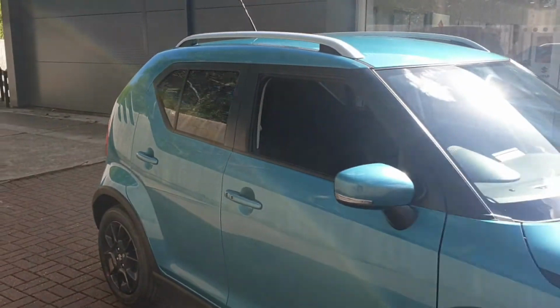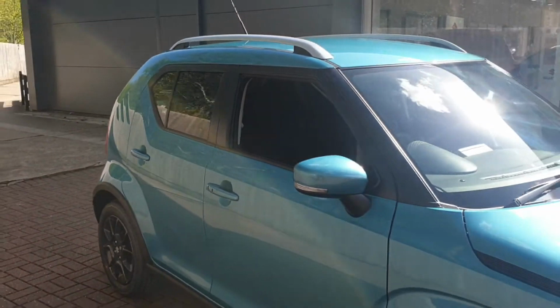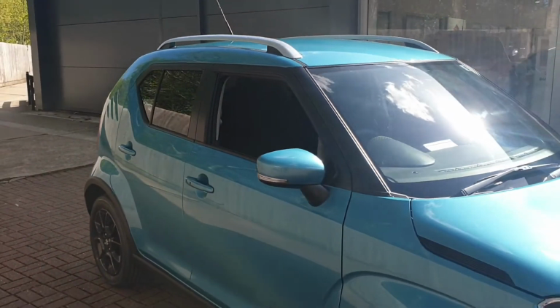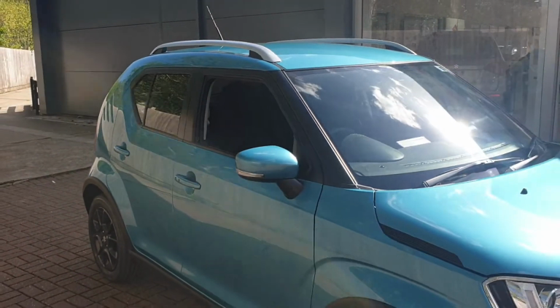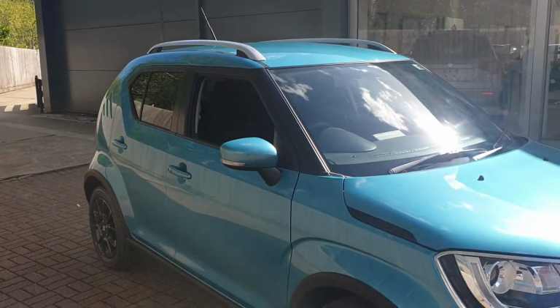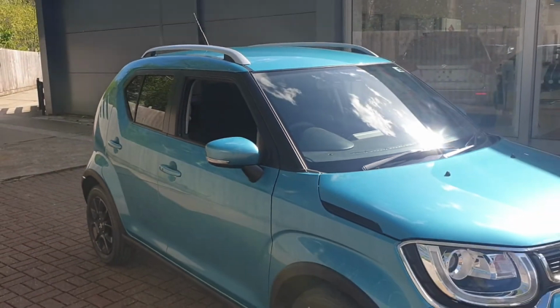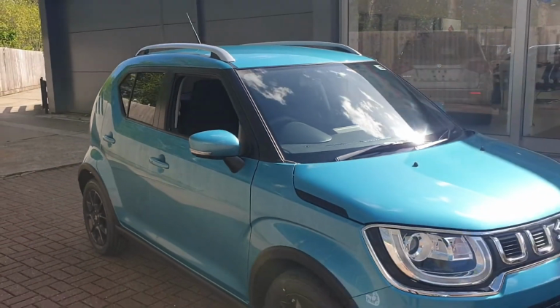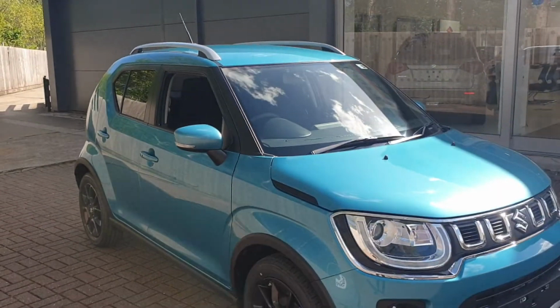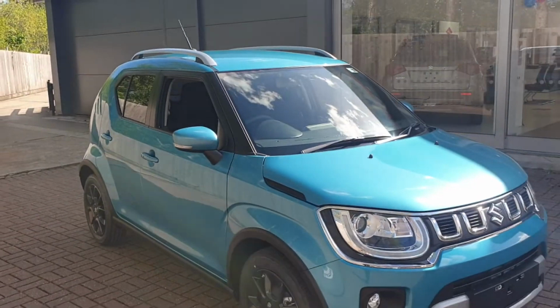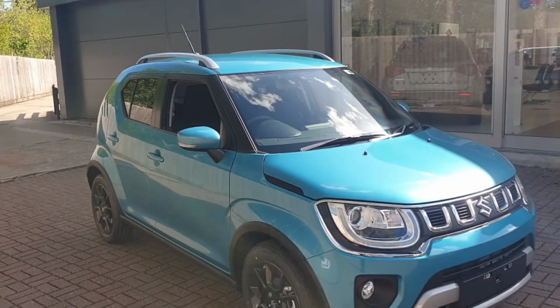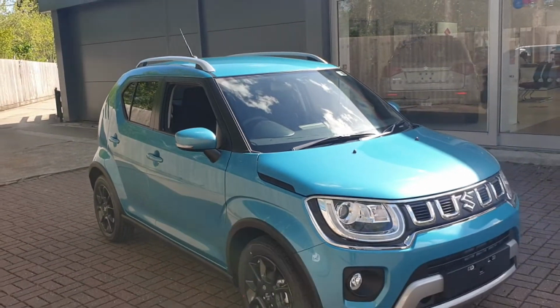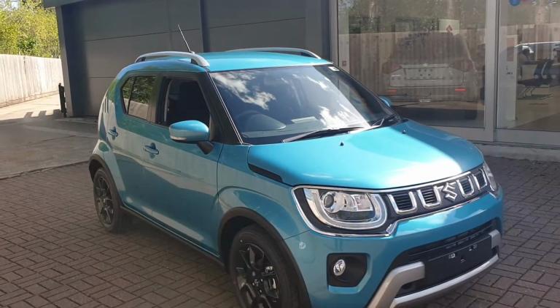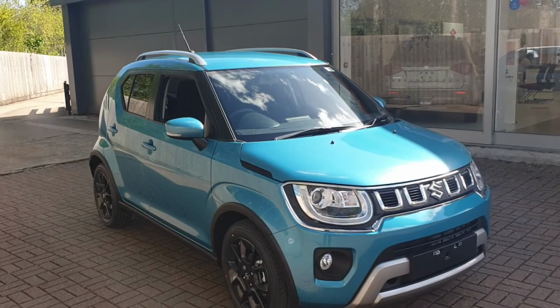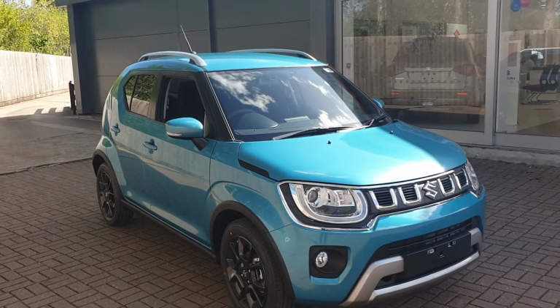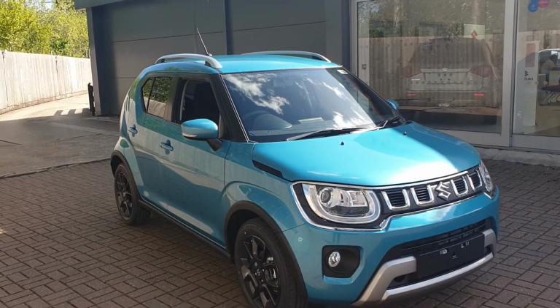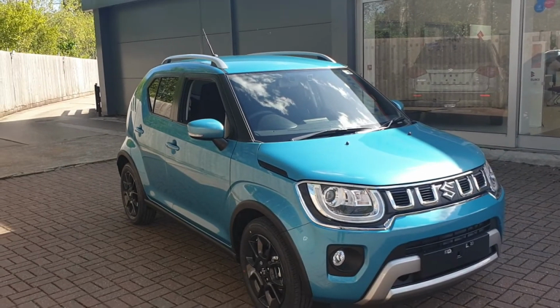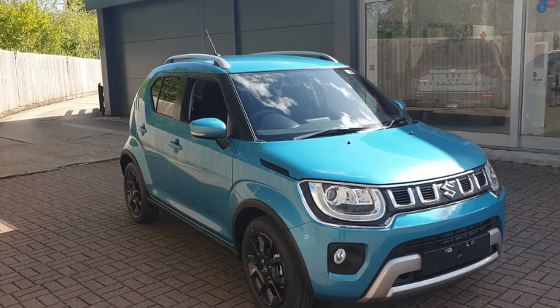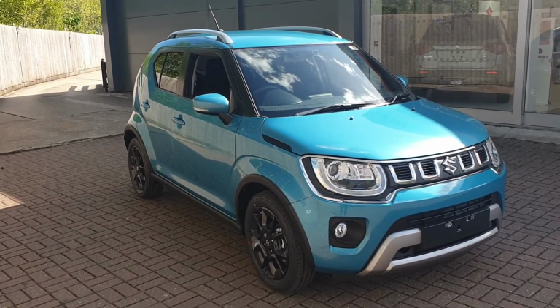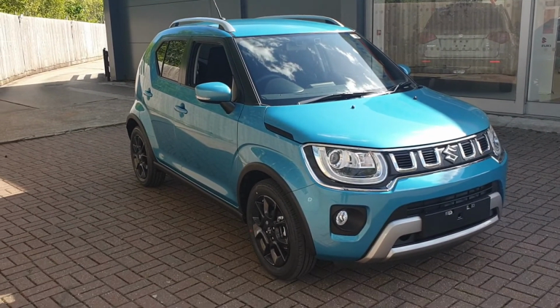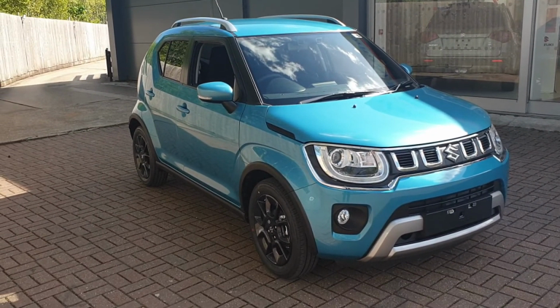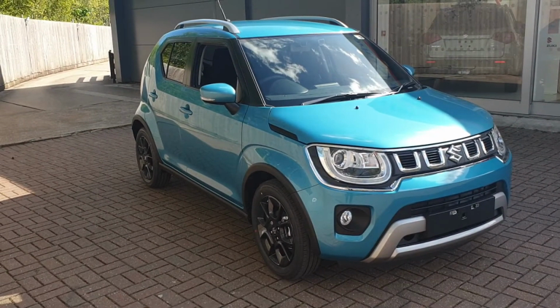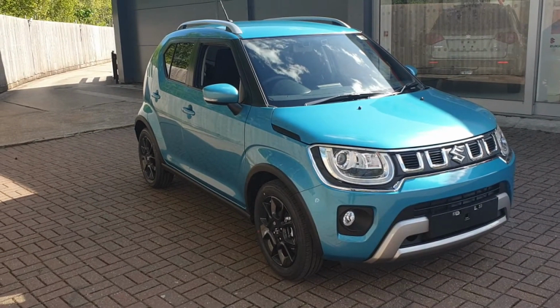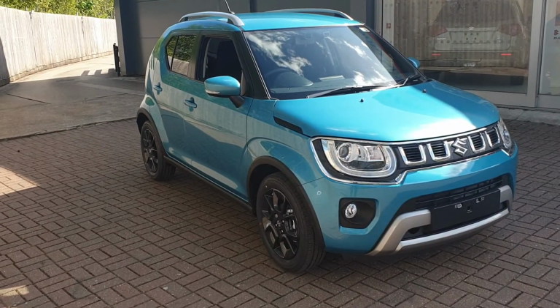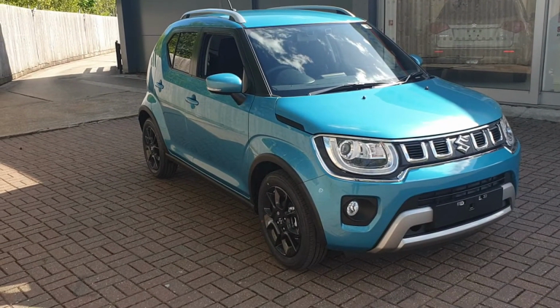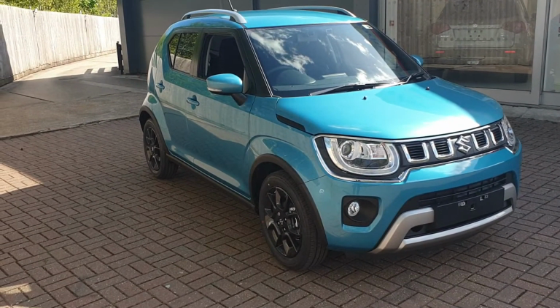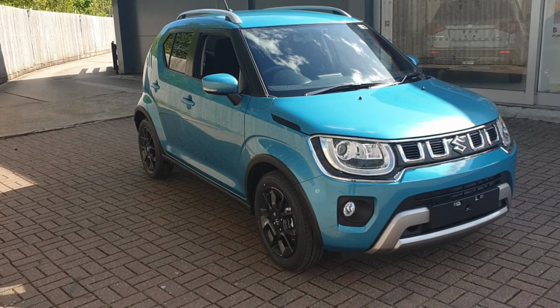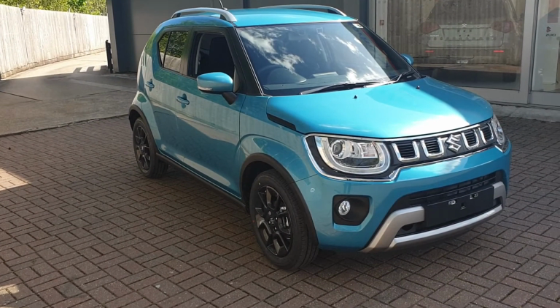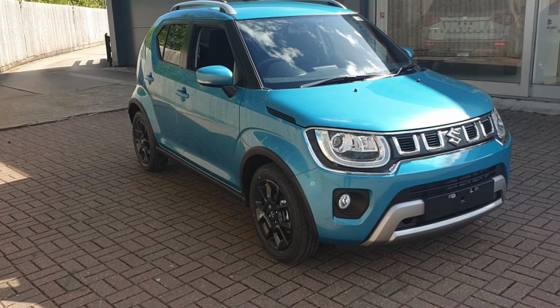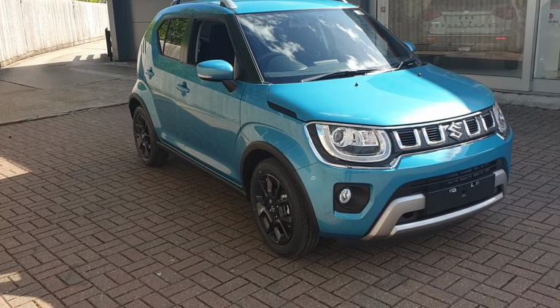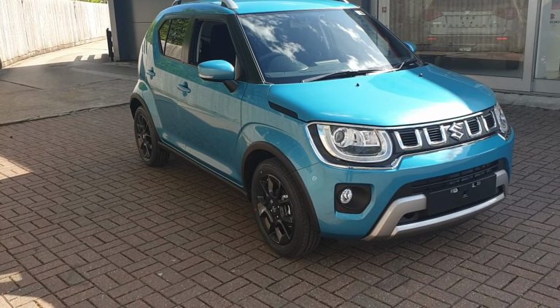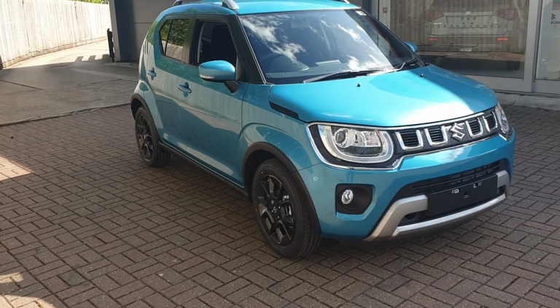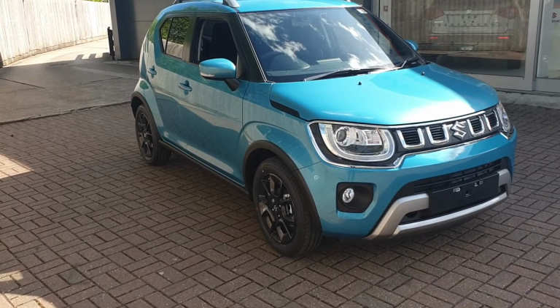If you would like to book a test drive in this vehicle or any other vehicle we have here at Canterbury Suzuki, please phone us on 01227 931 888.